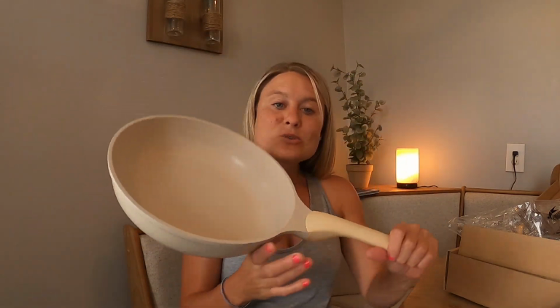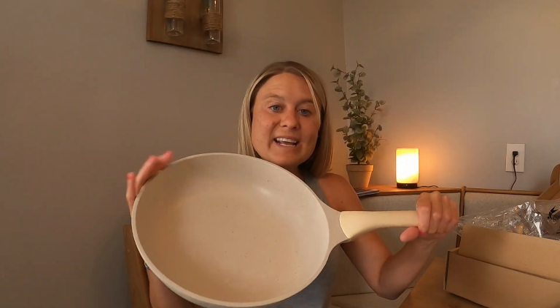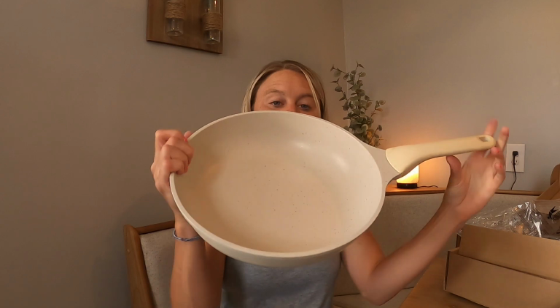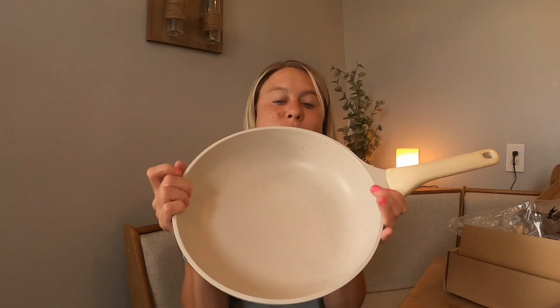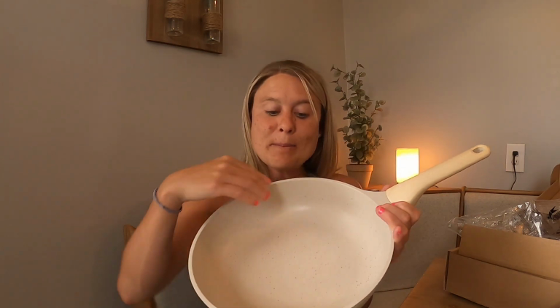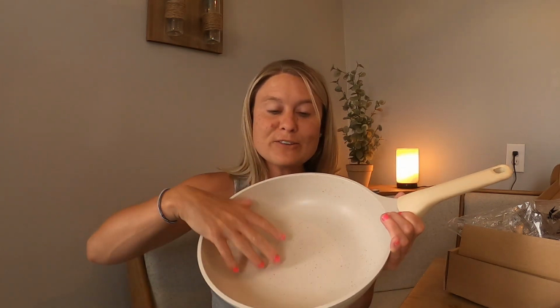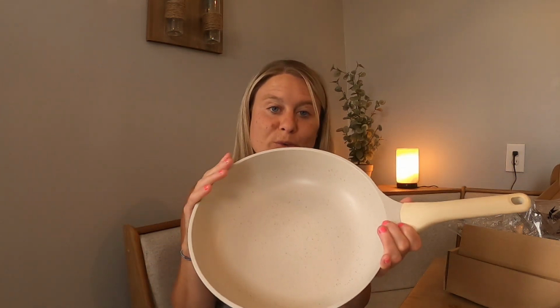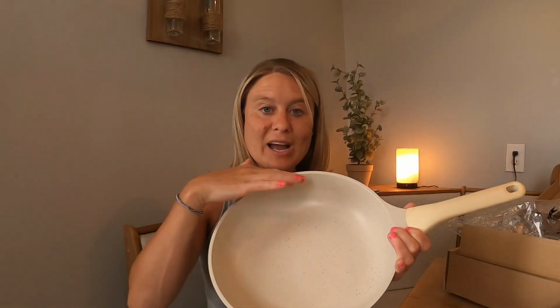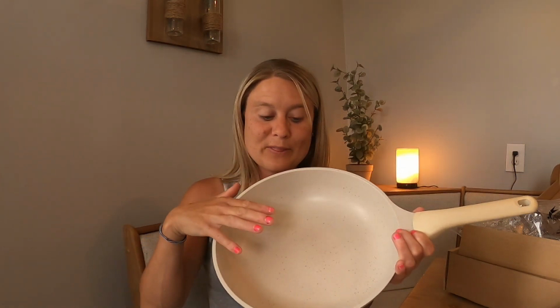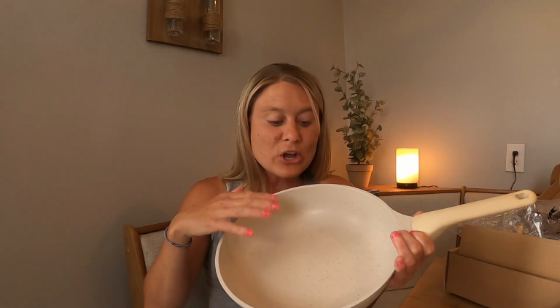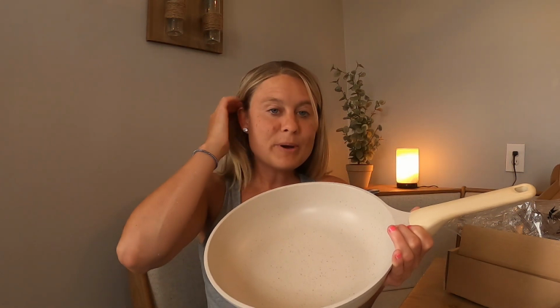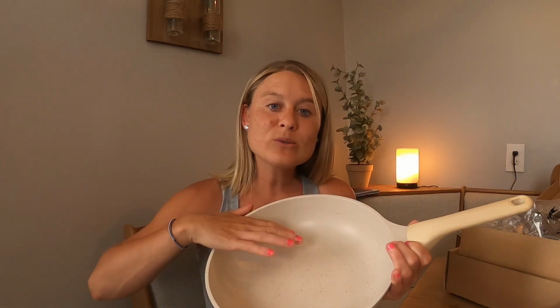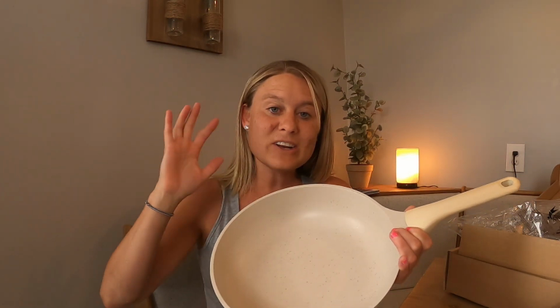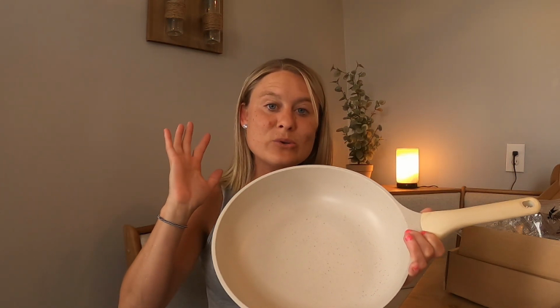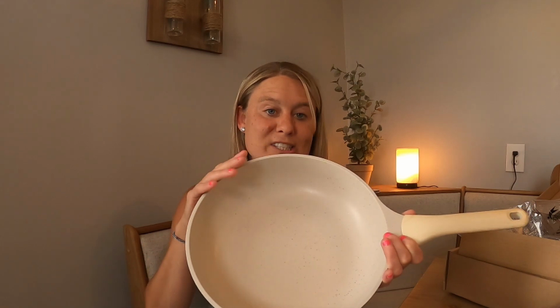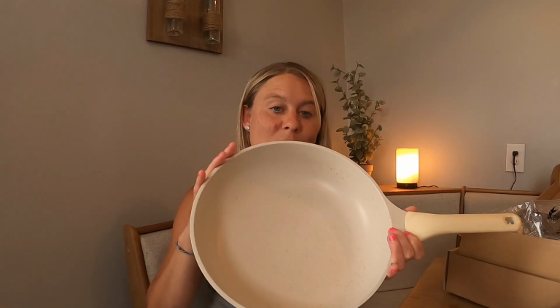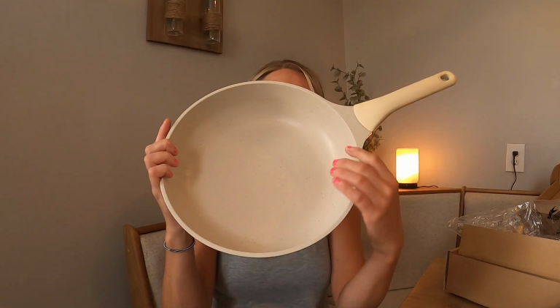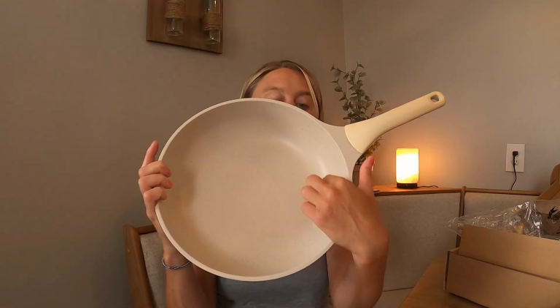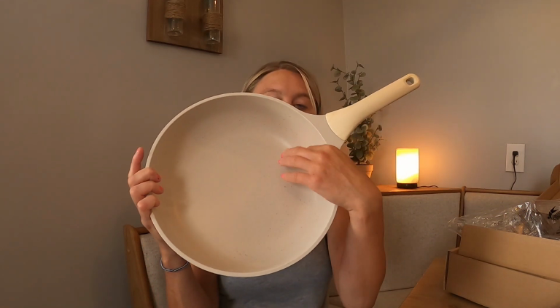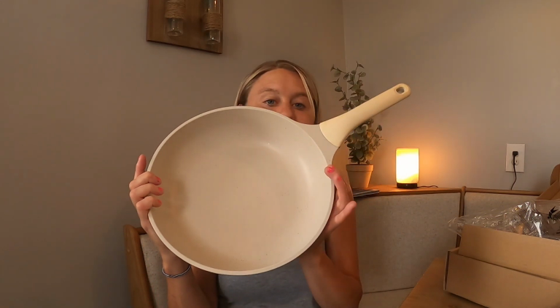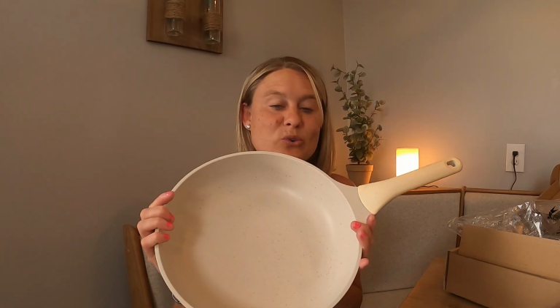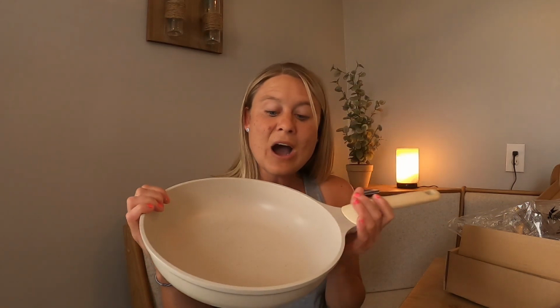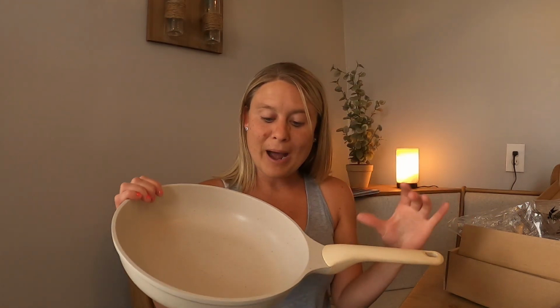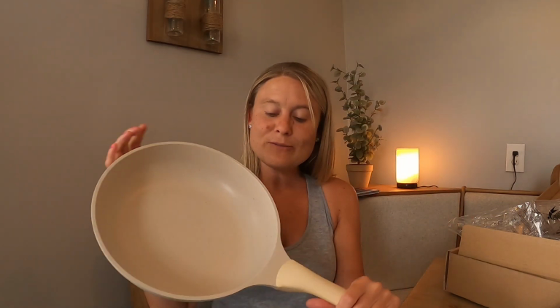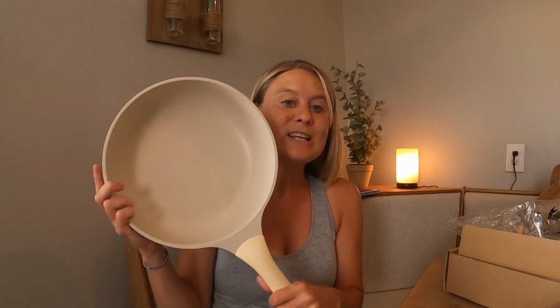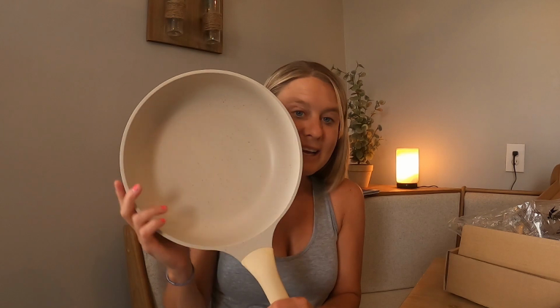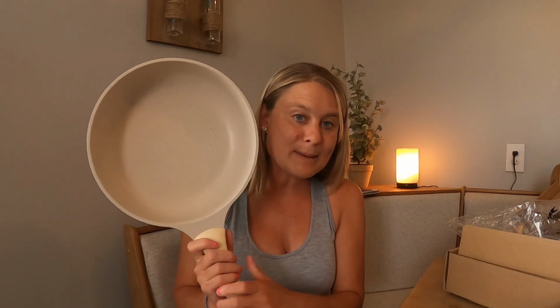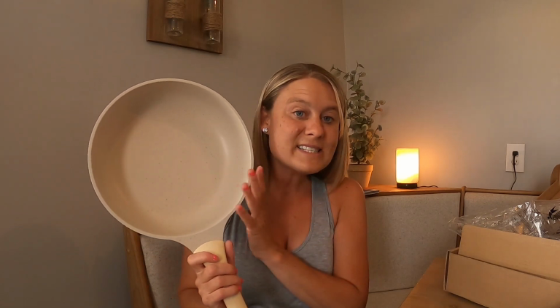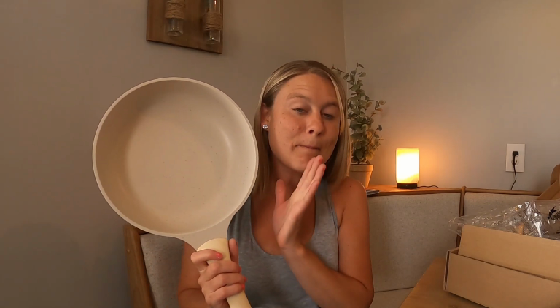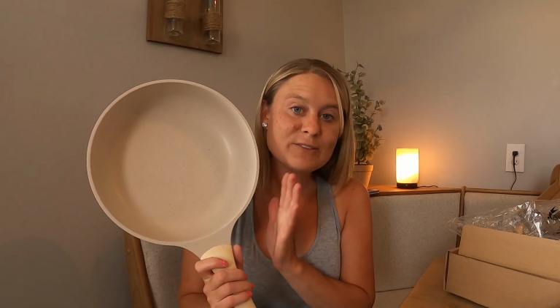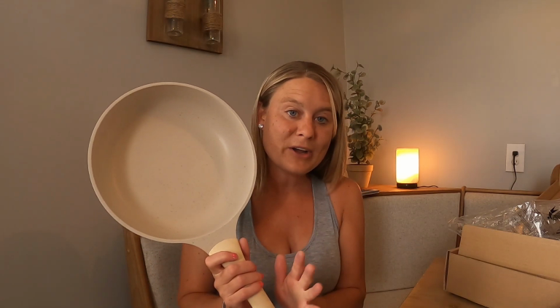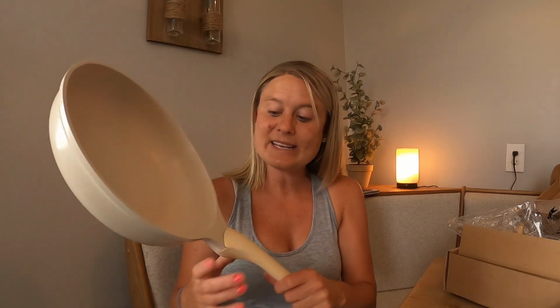So this is really nice and deep, which is going to be perfect for stir-frying all kinds of different things. You can put noodles in here, you can do vegetables — all kinds of things with this nice deepness. I was looking for something really nice and deep and this is going to be perfect for all my cooking needs.